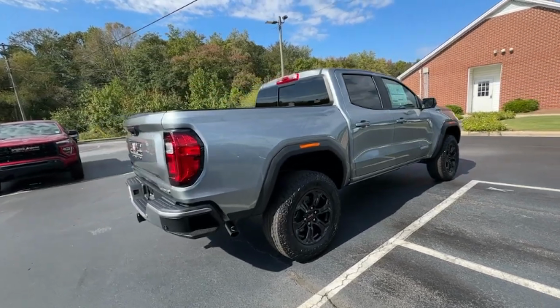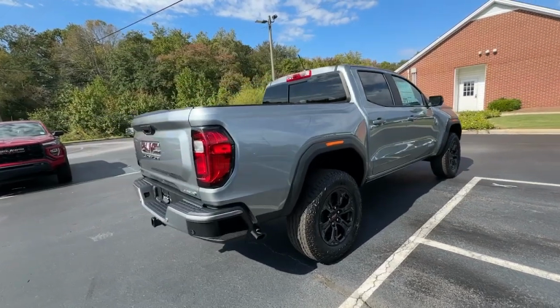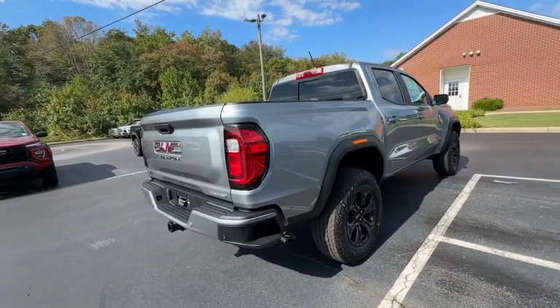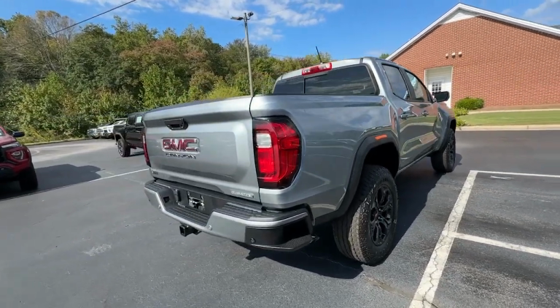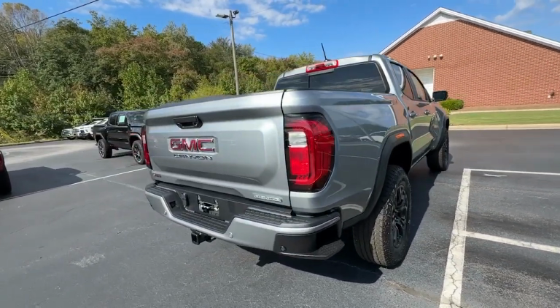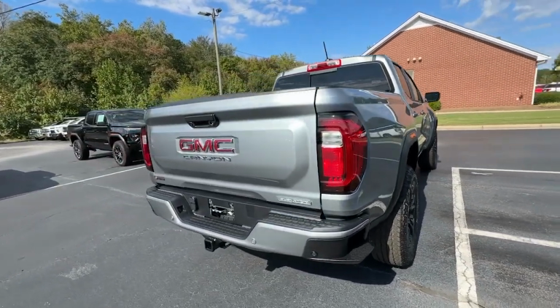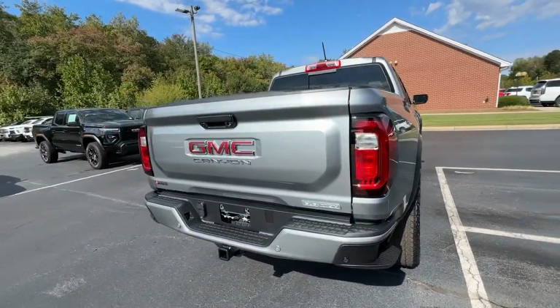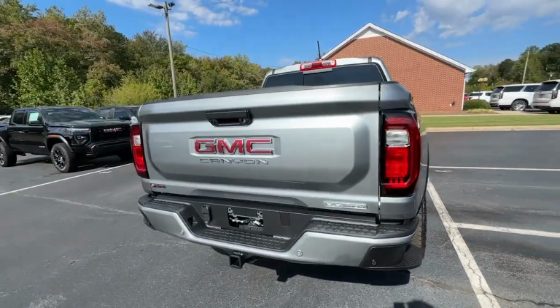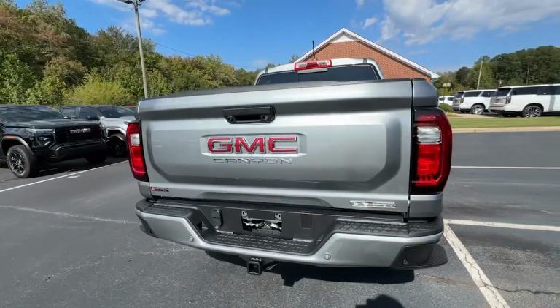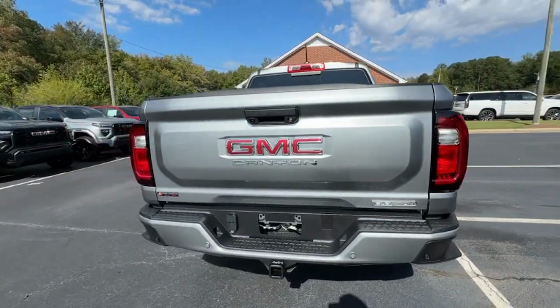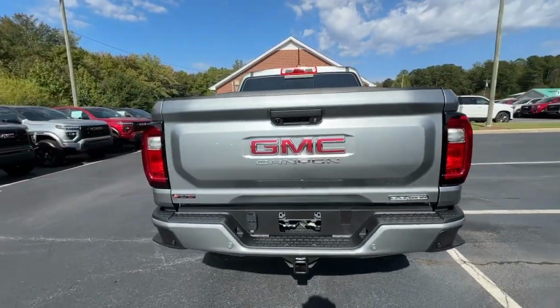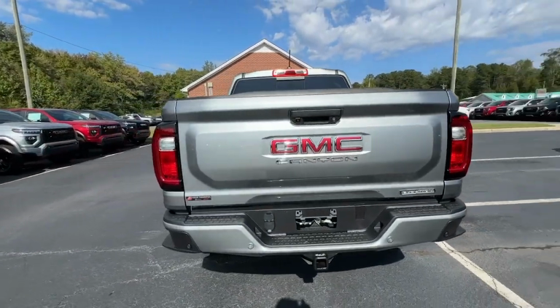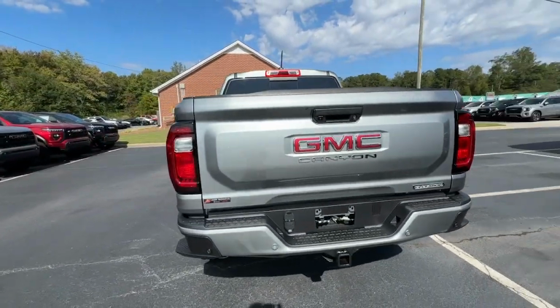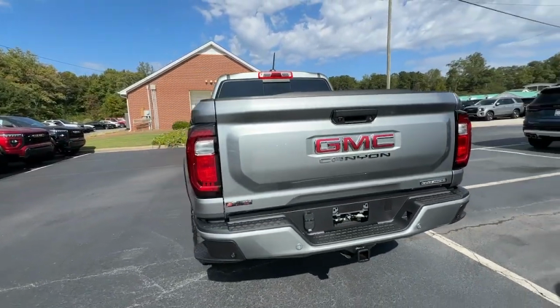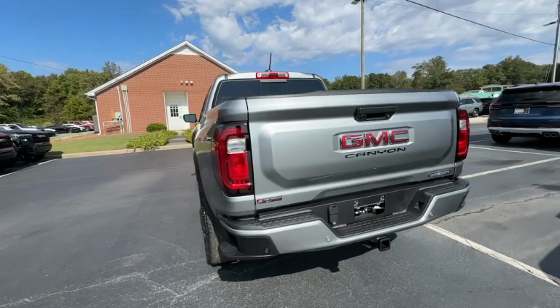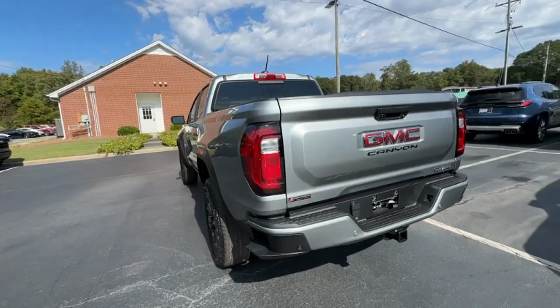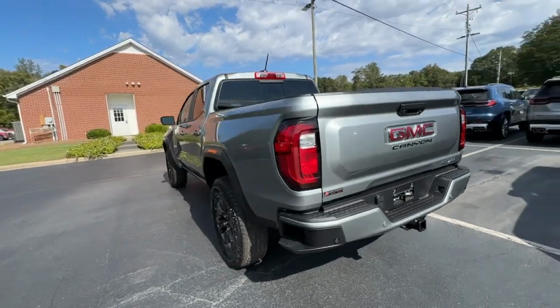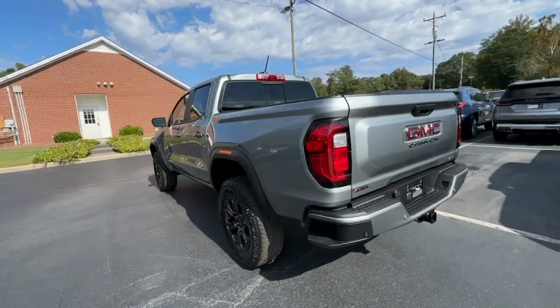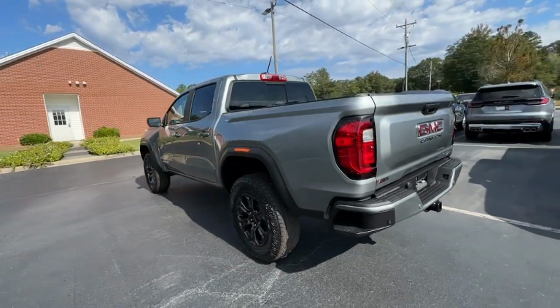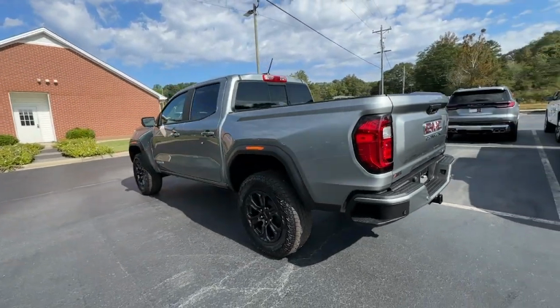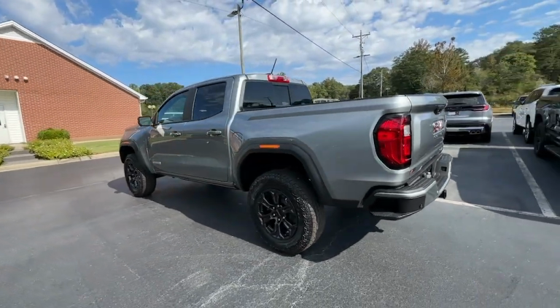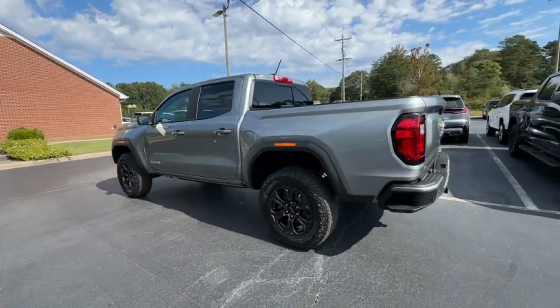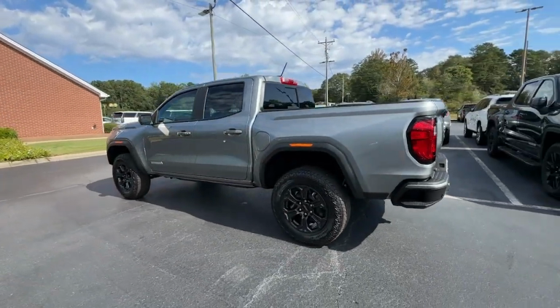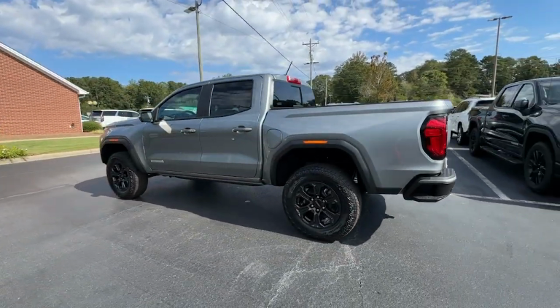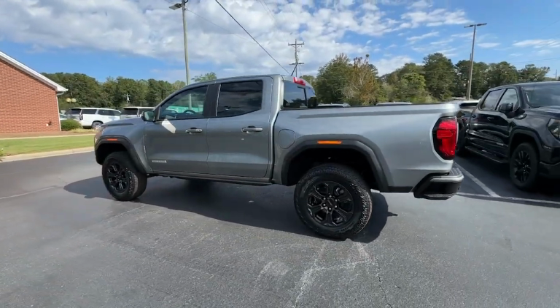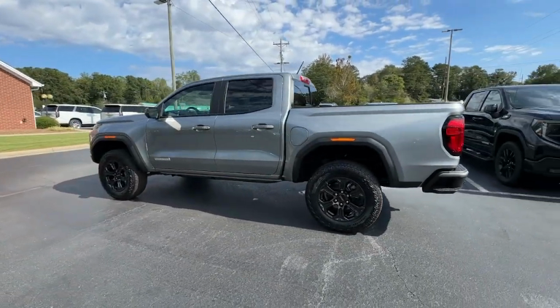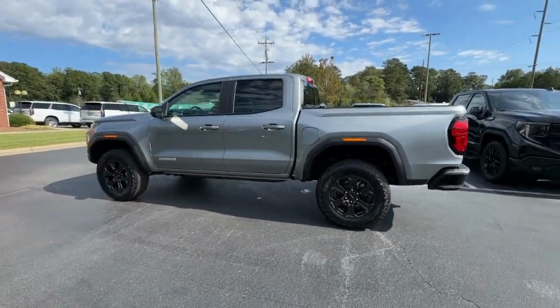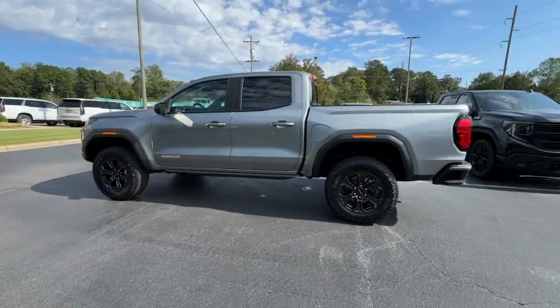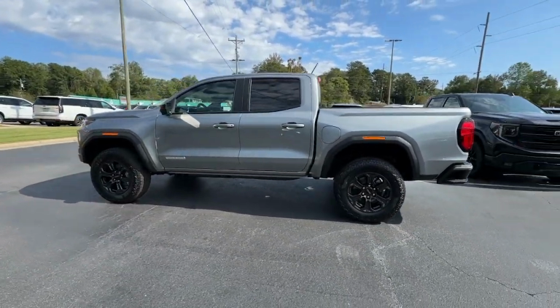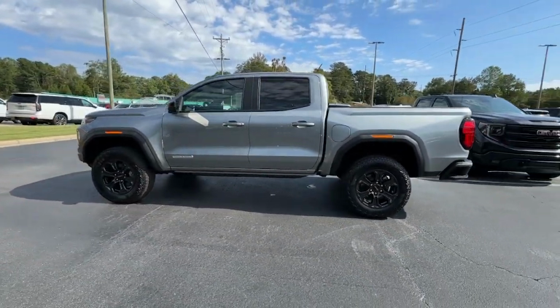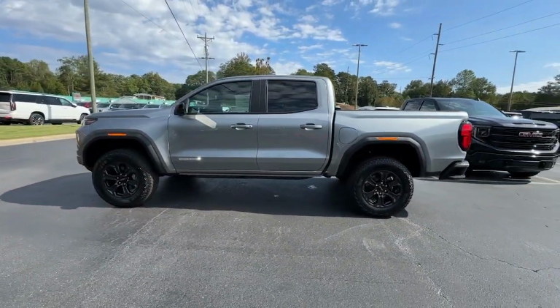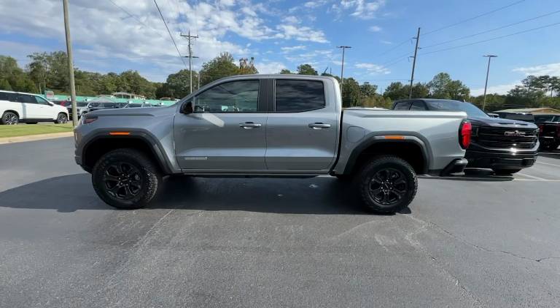Mid-size convenience makes this pickup your go-to in a wide range of settings, and its modern, well-equipped cabin ensures that you're comfortable and connected wherever the road may lead.